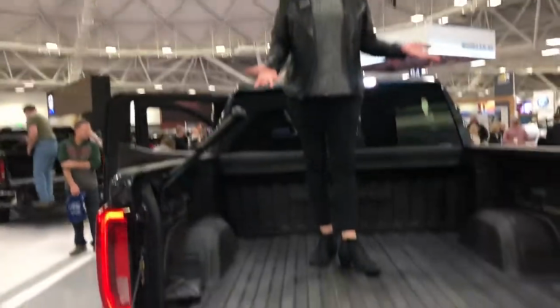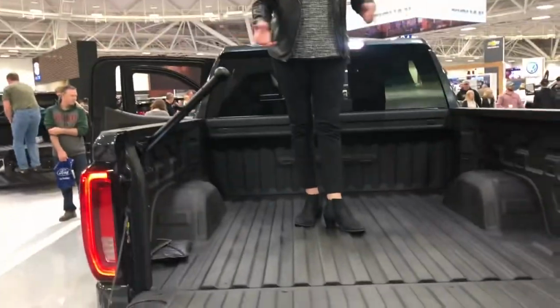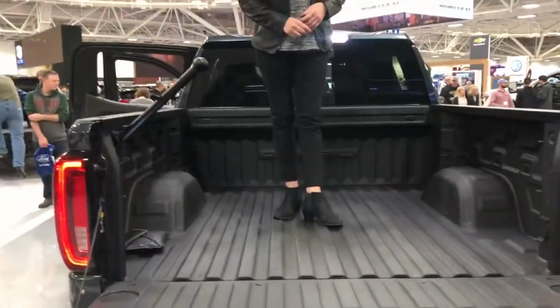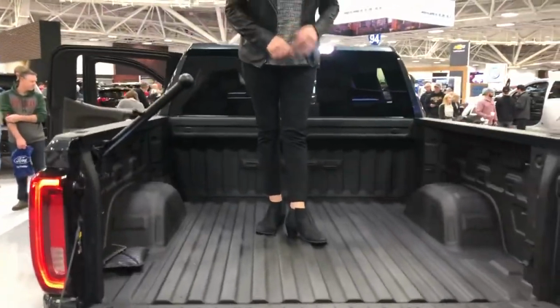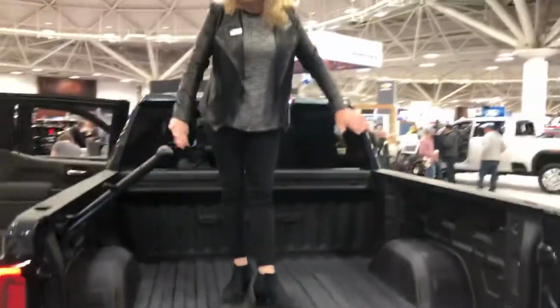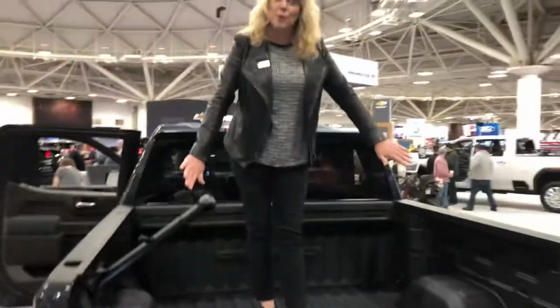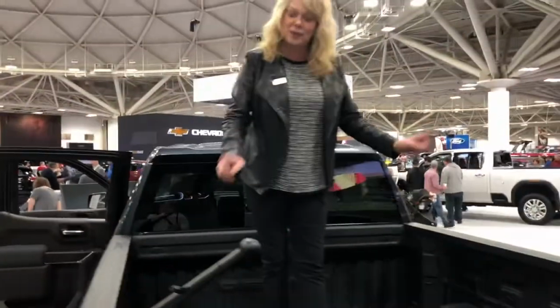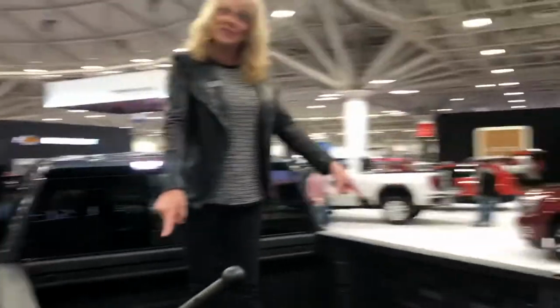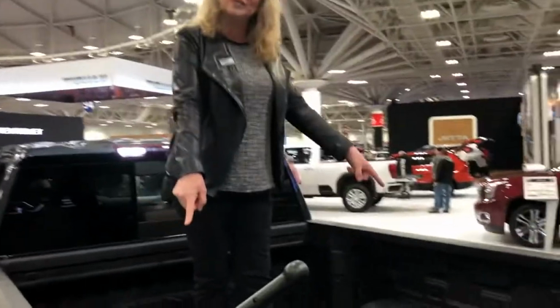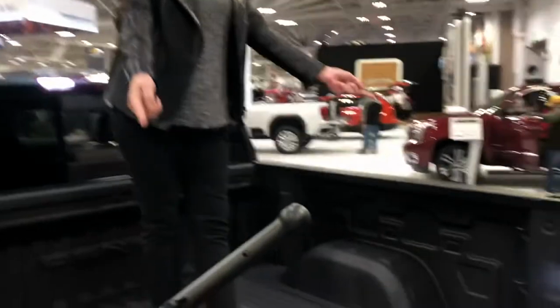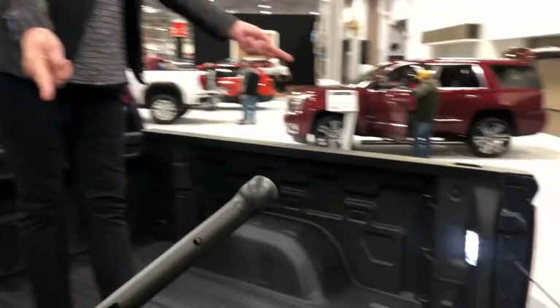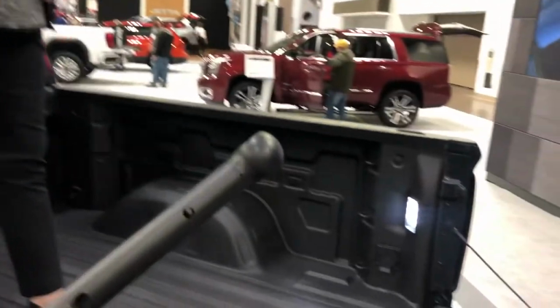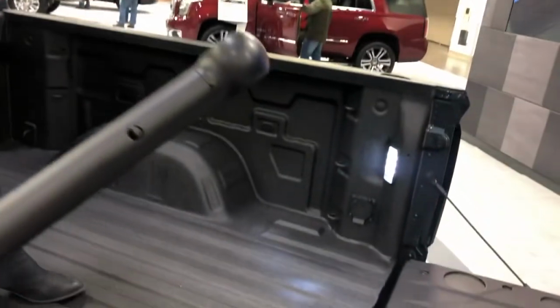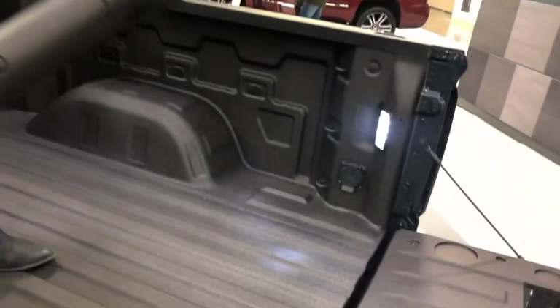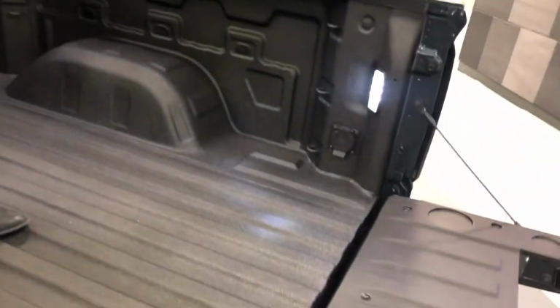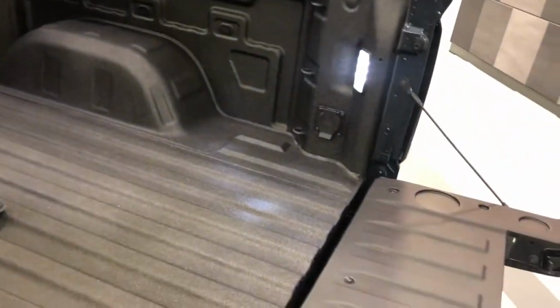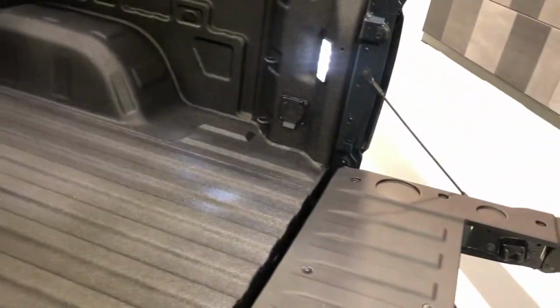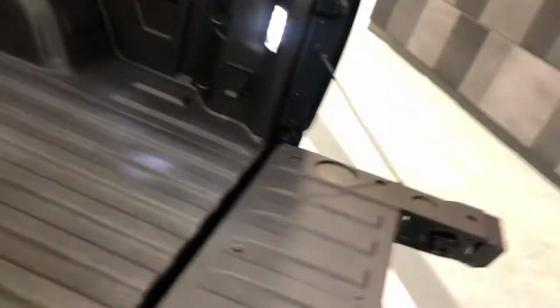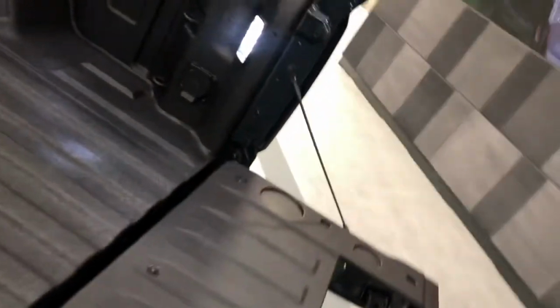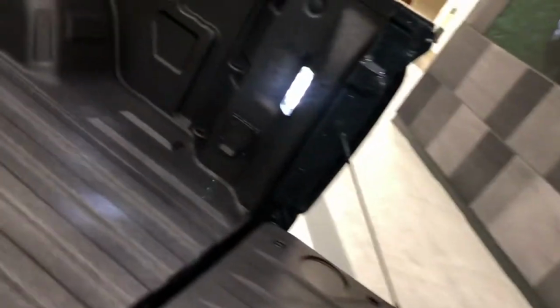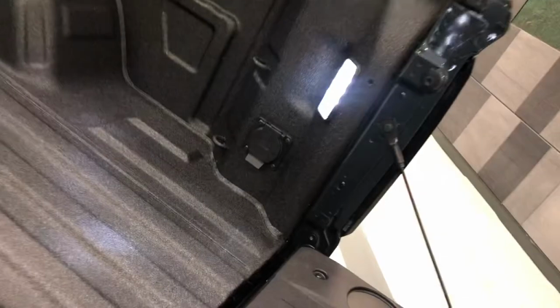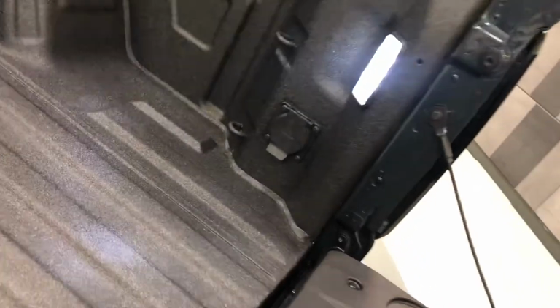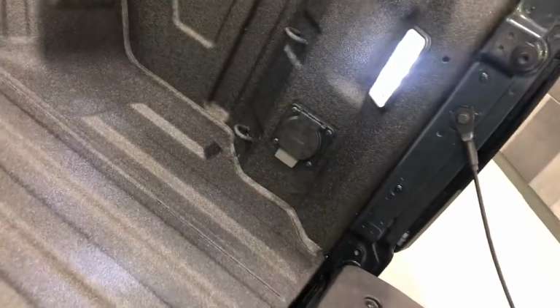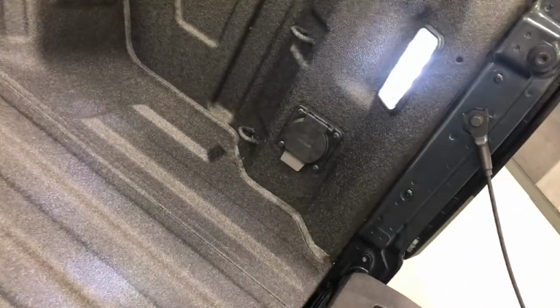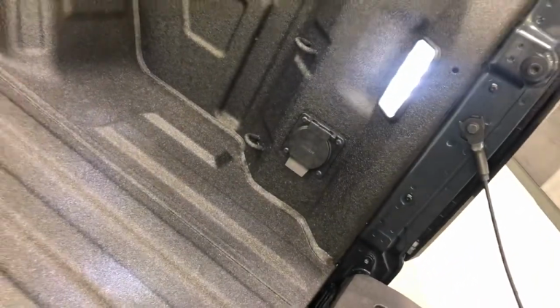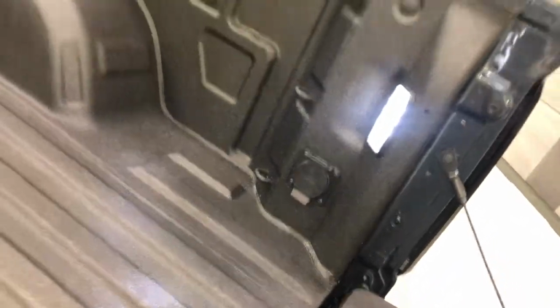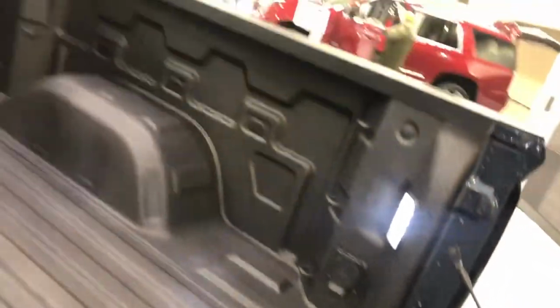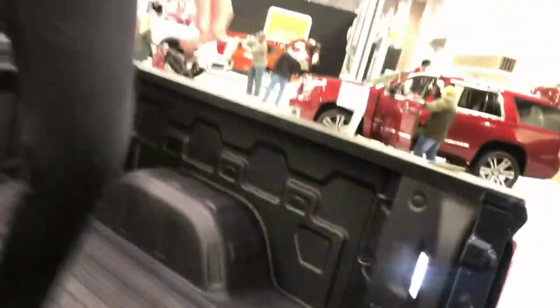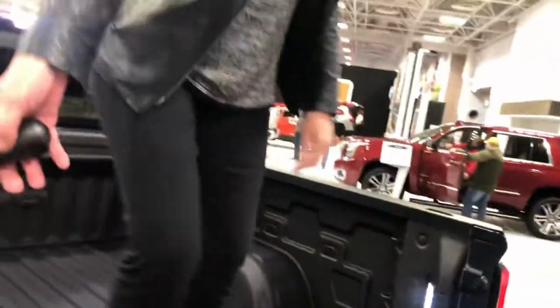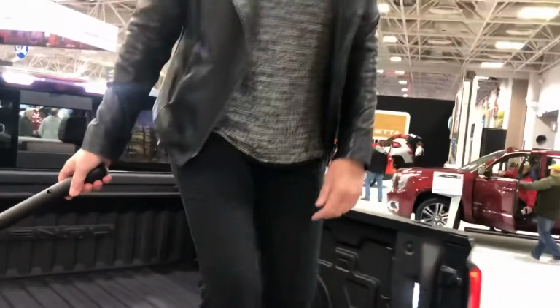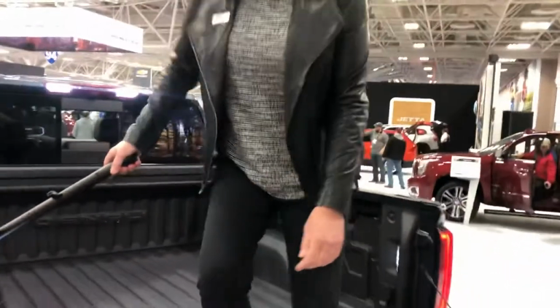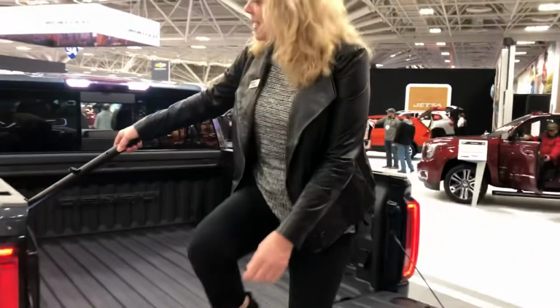You'll notice the bed walls have been pushed back, there are 12 different cargo tie-downs, better LED lighting in the bed, and a 120-volt outlet. We can plug in a computer for a little workstation — so that's some cool new features. Now to get back down, we go here.